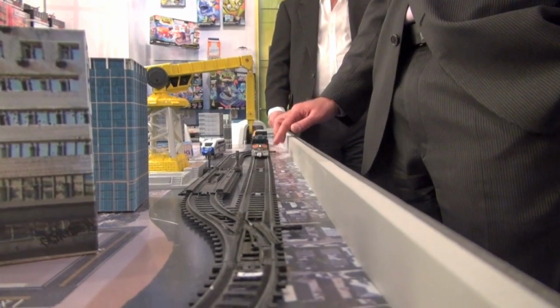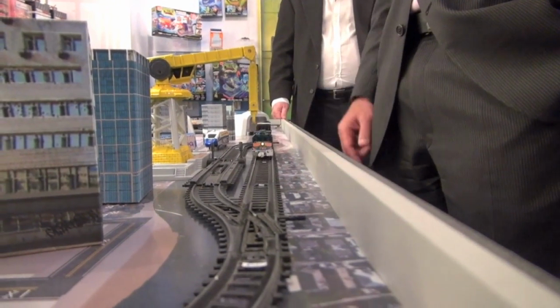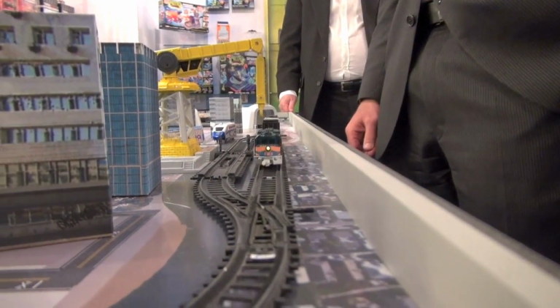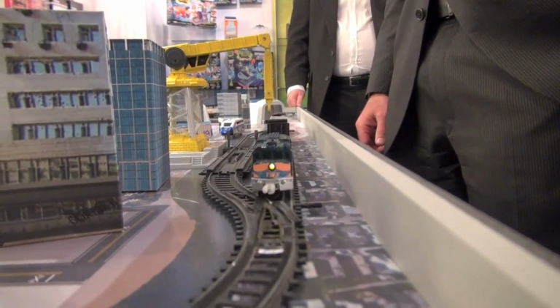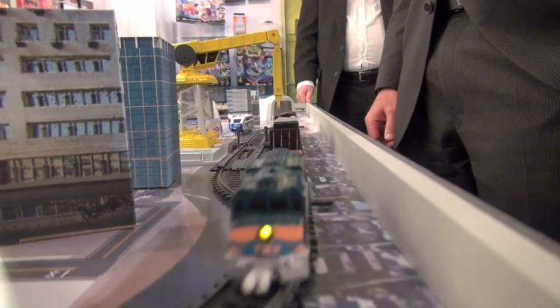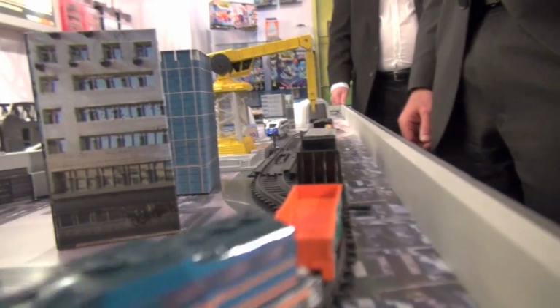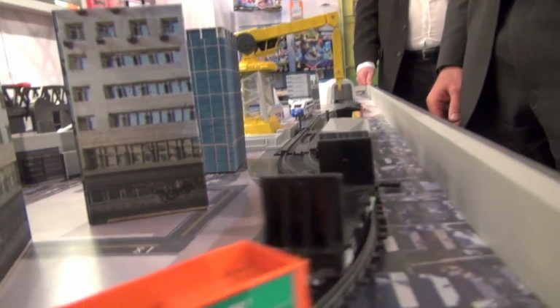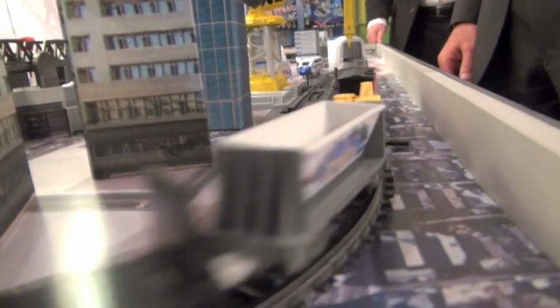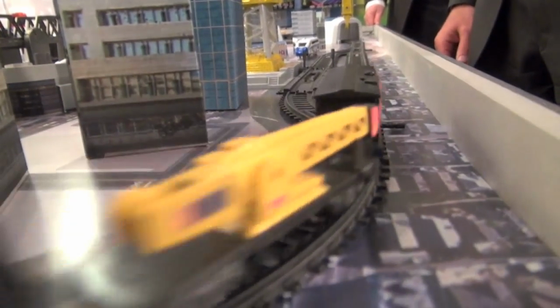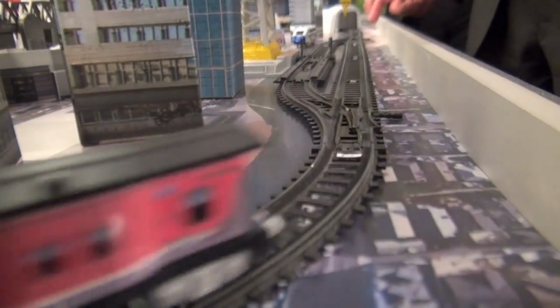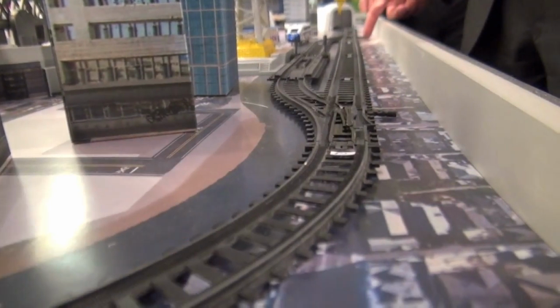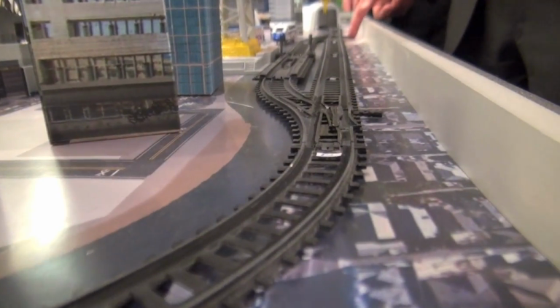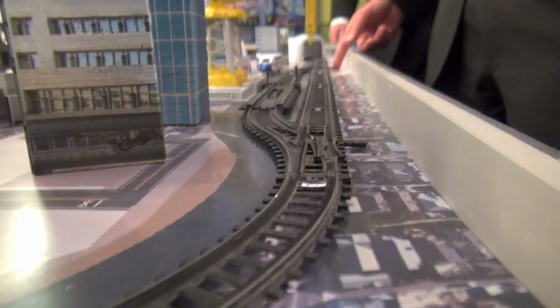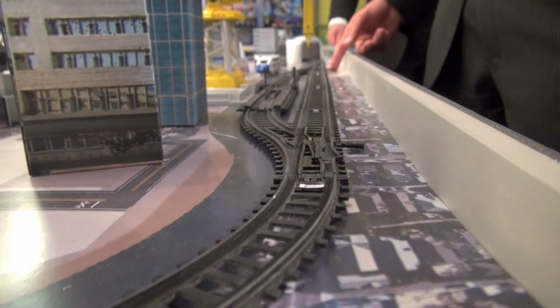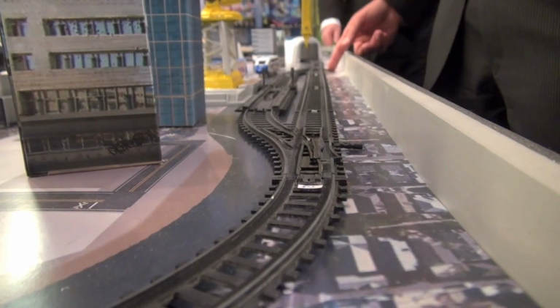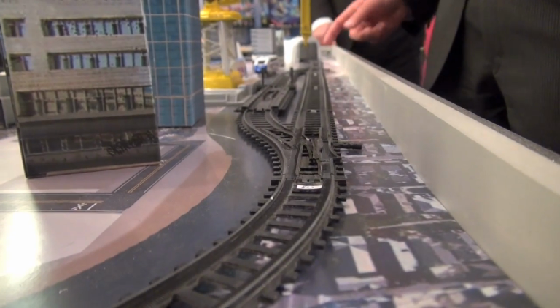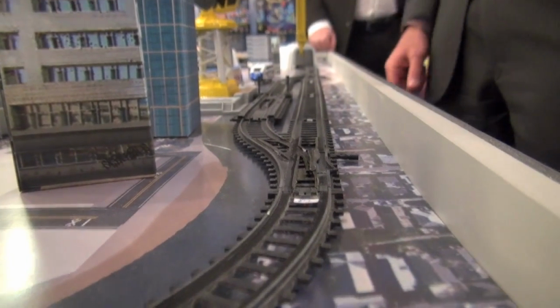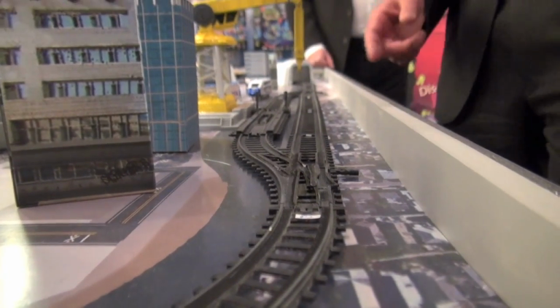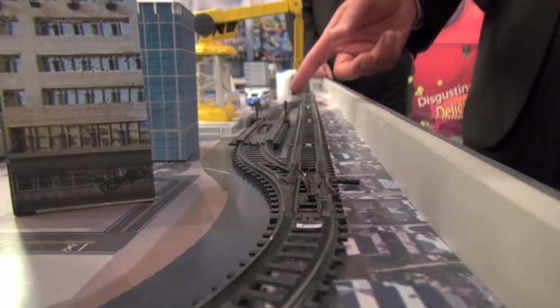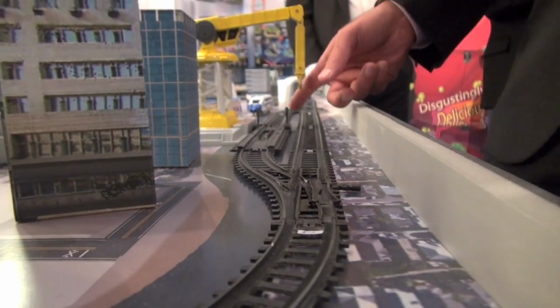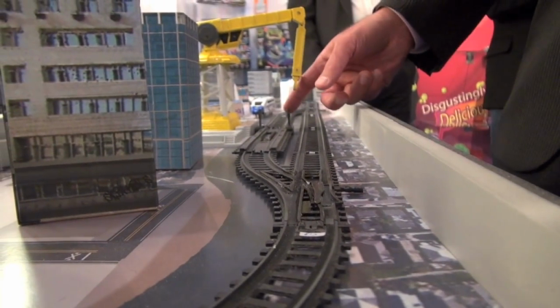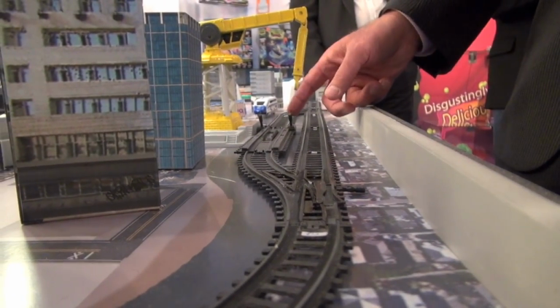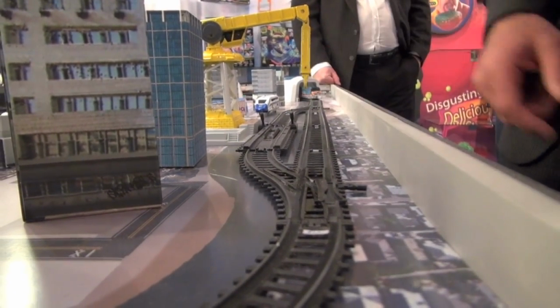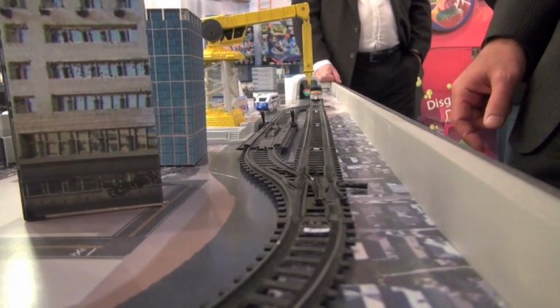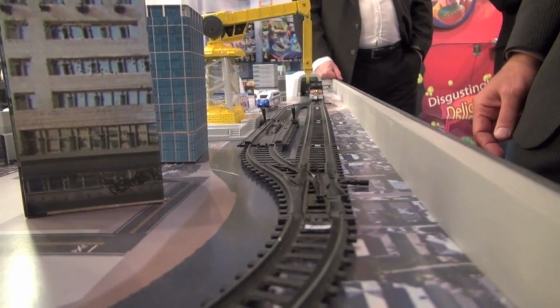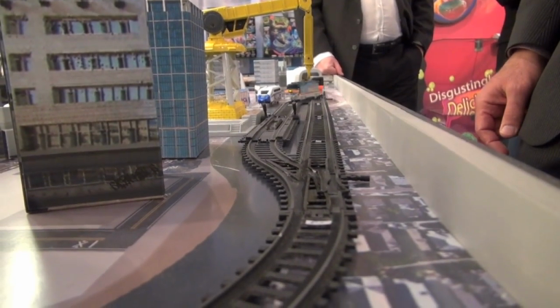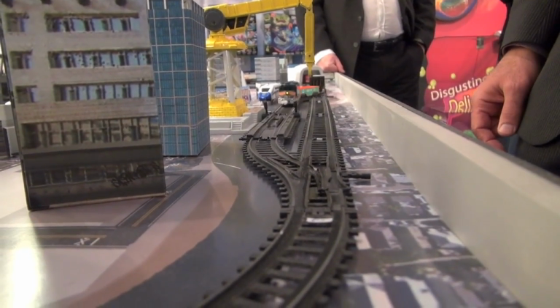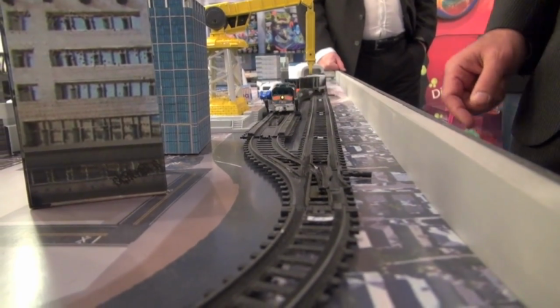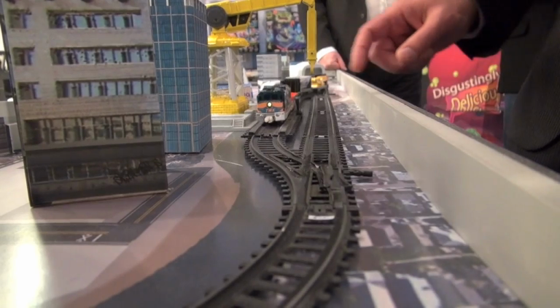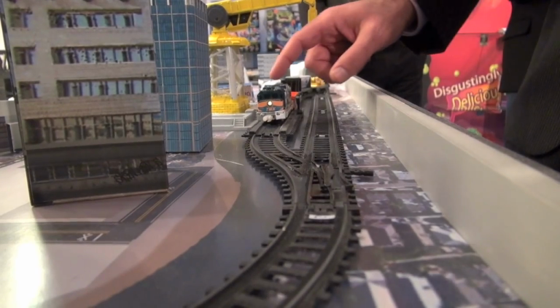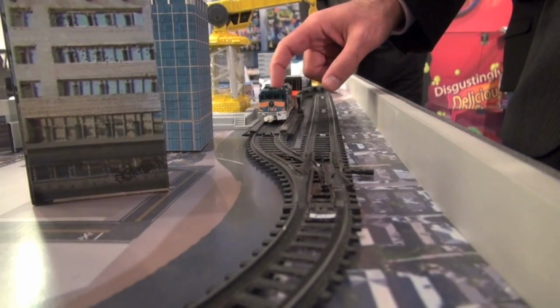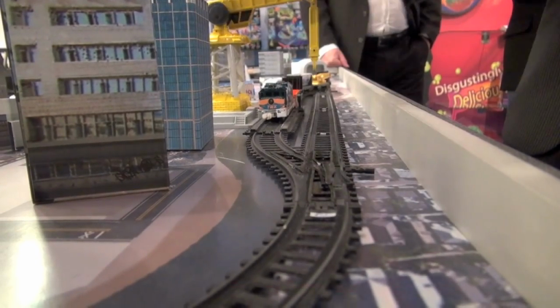Bring it on, bring it home. And then when it's next go around, I'll actually divert it into the depot where I can interact with the crane and turn it off.